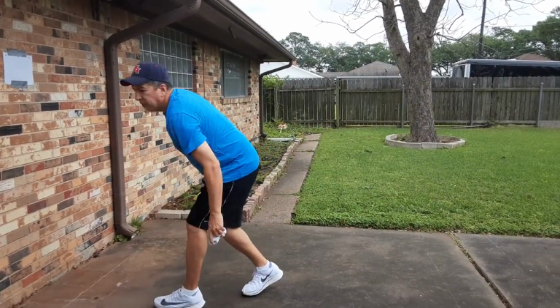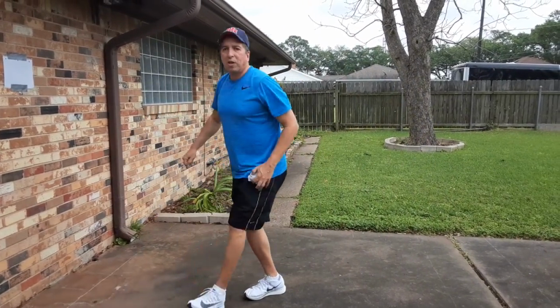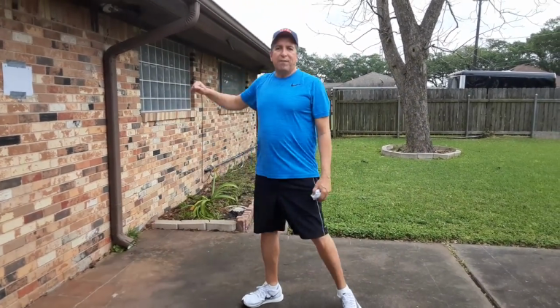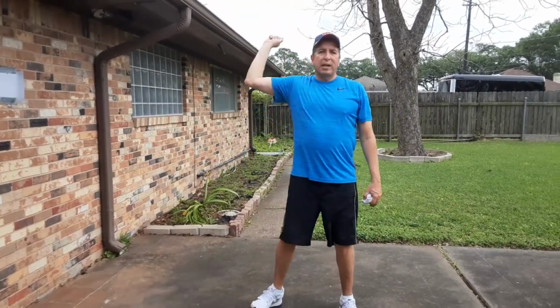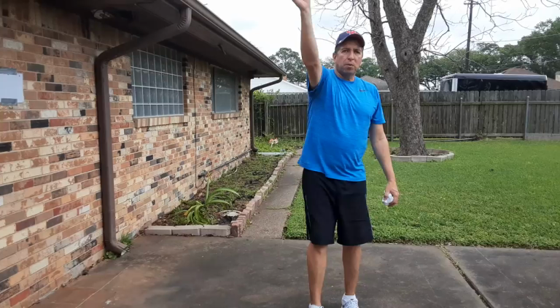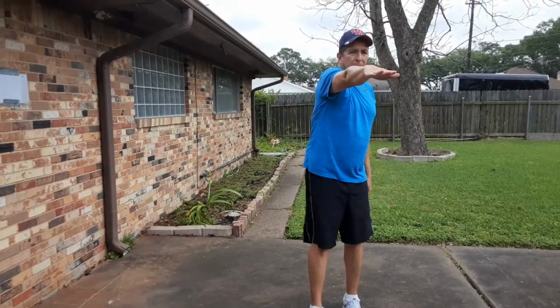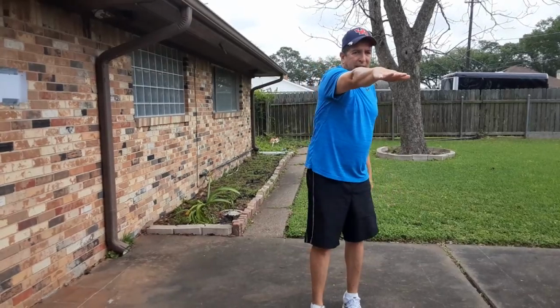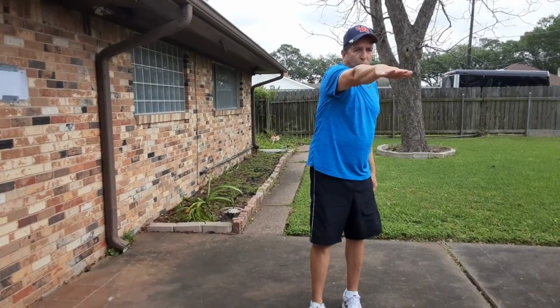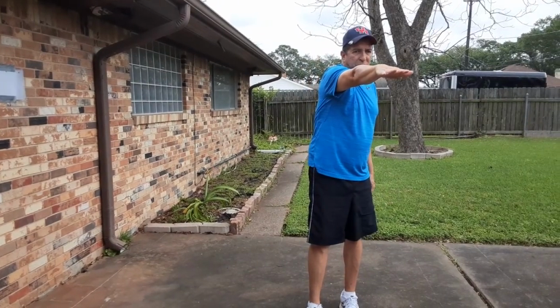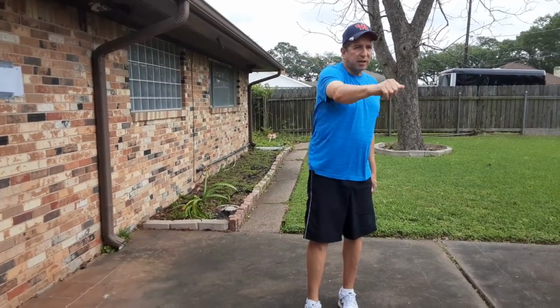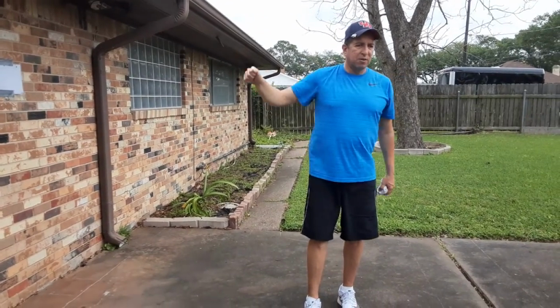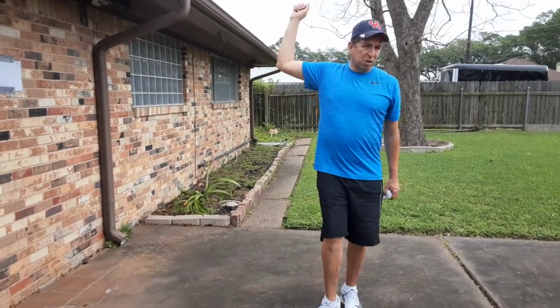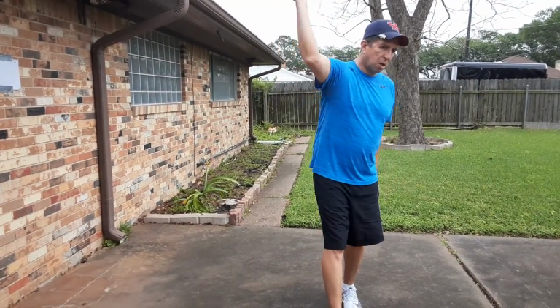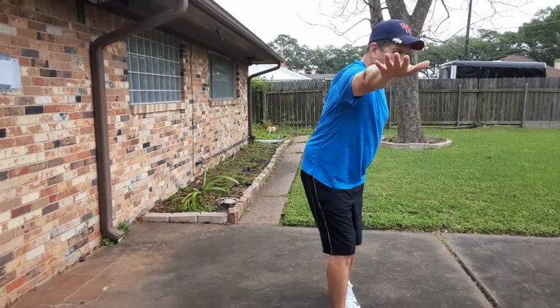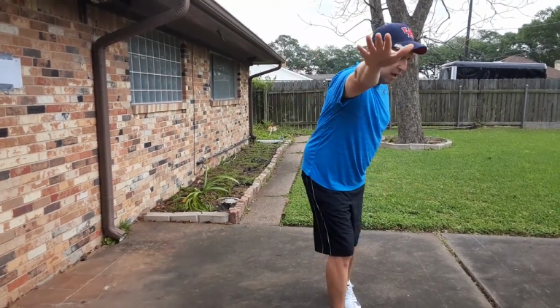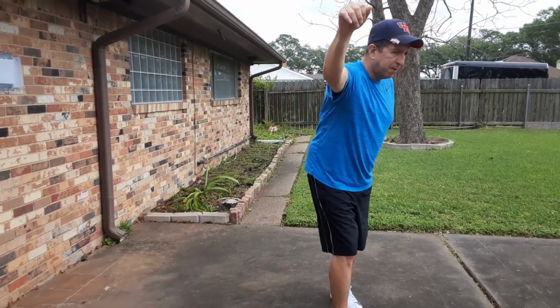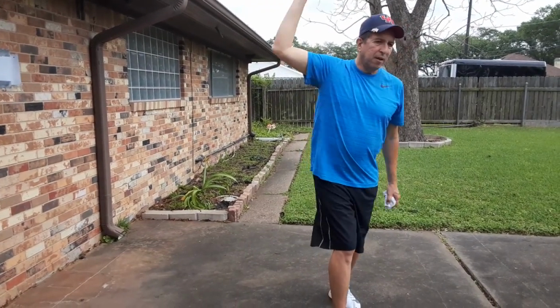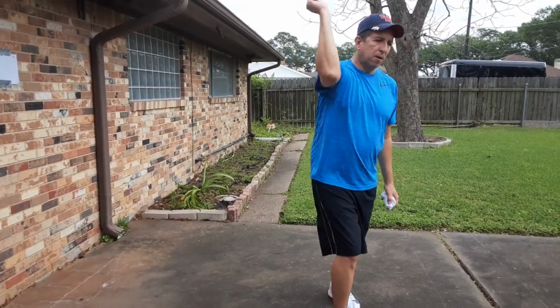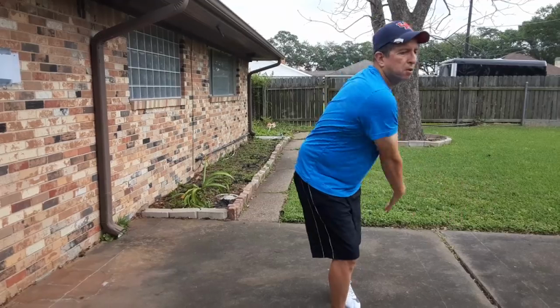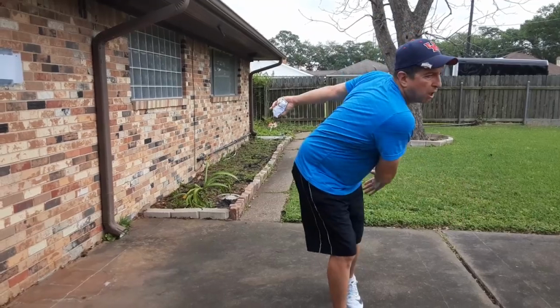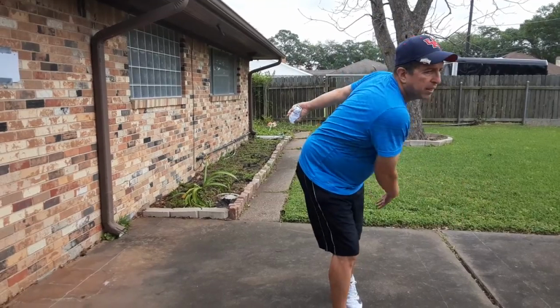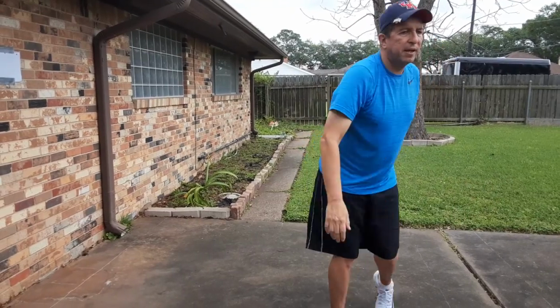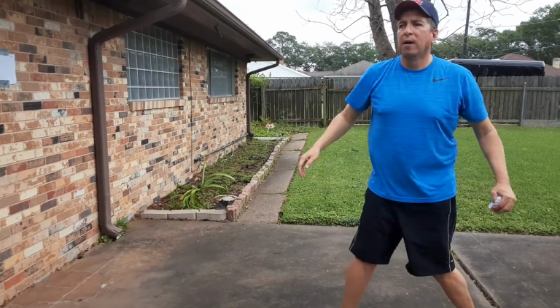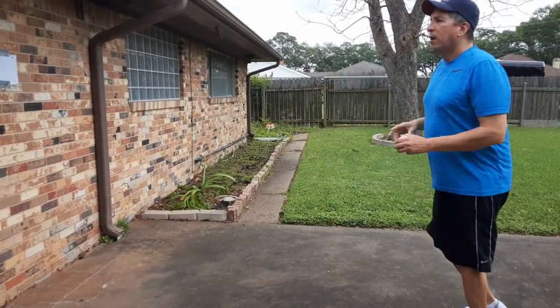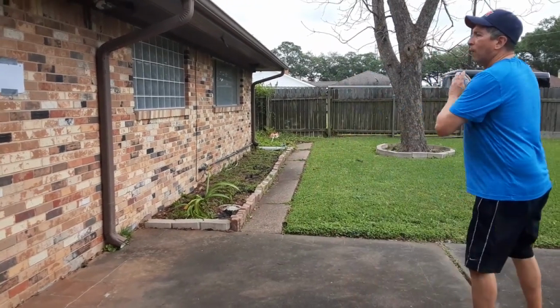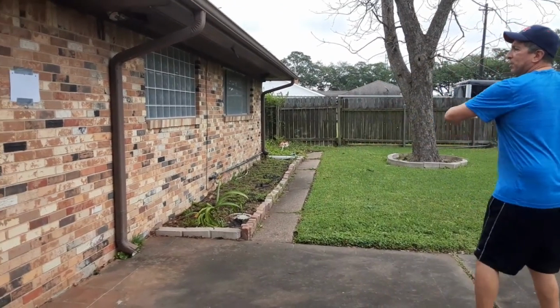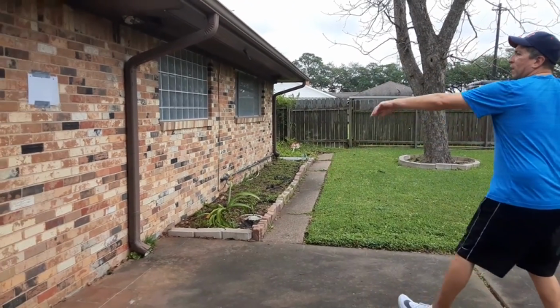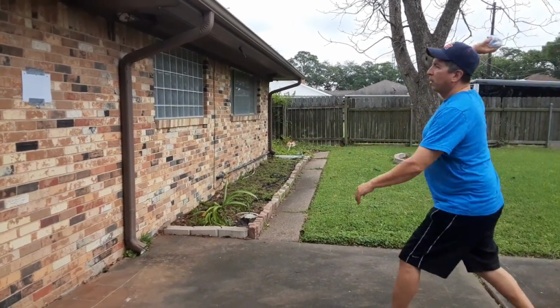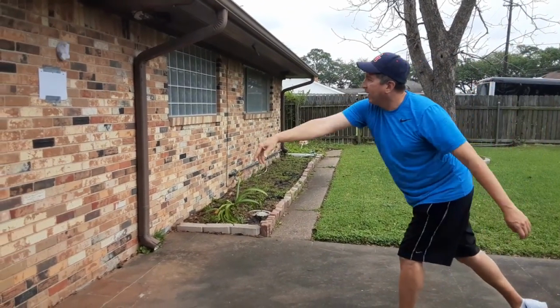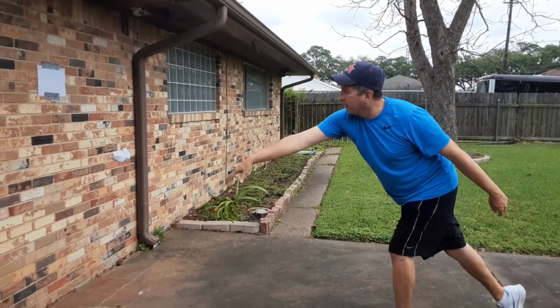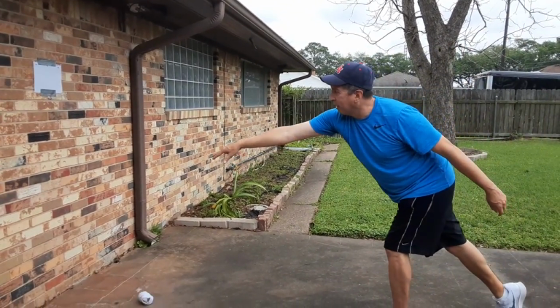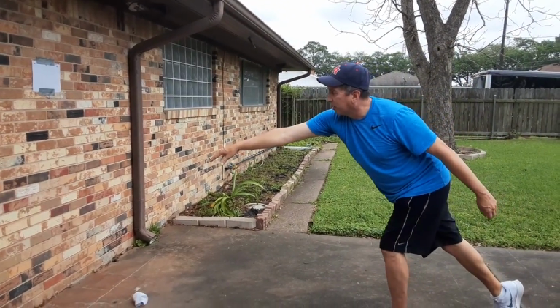If you look, after I let go of the ball, my hand is pointing to the target. I don't just stop up here or all the way down there. I want to make sure I'm going right at my target.